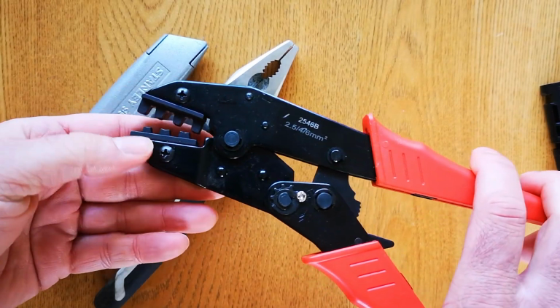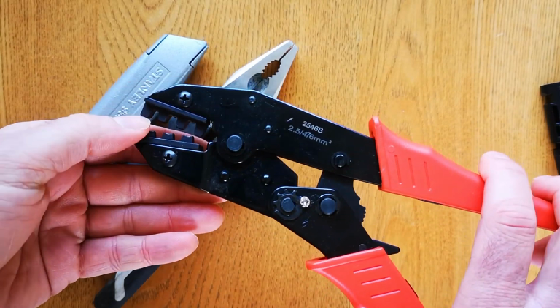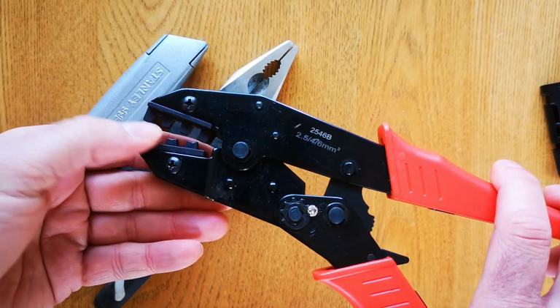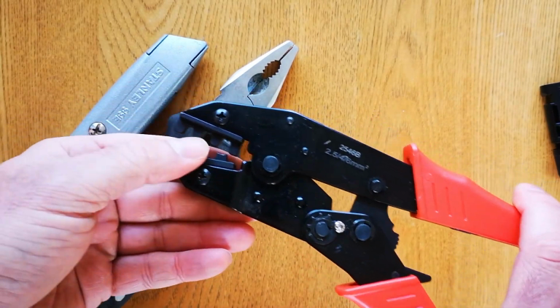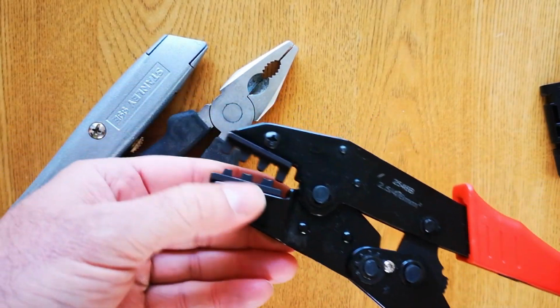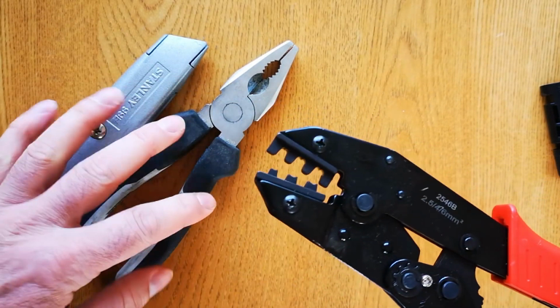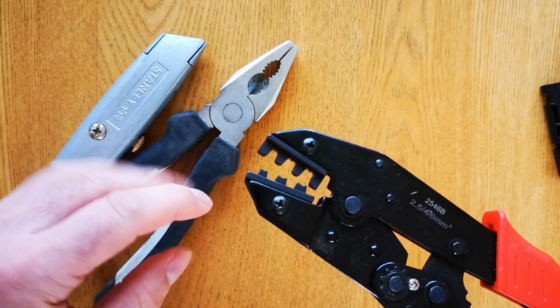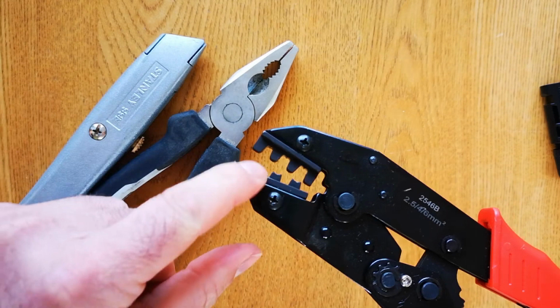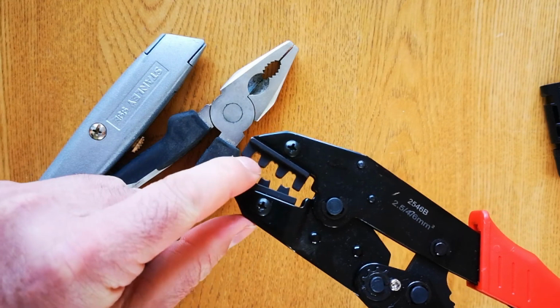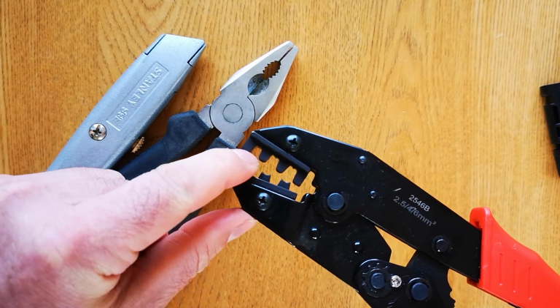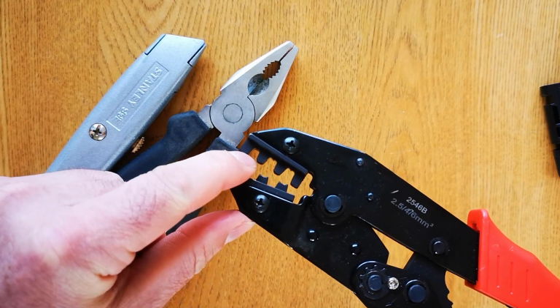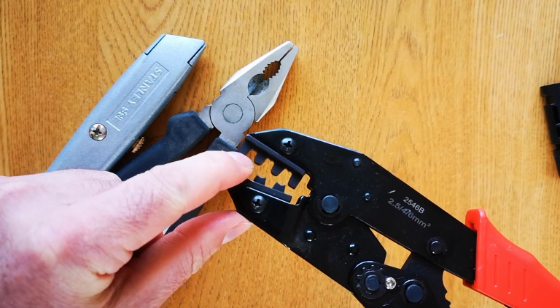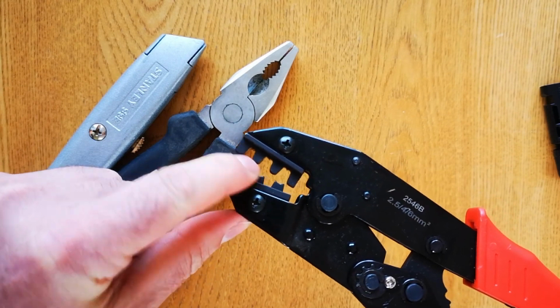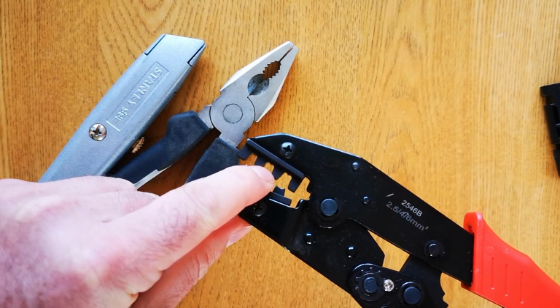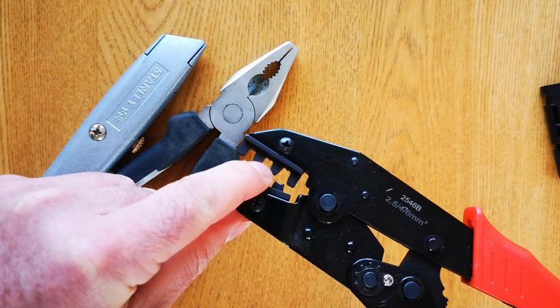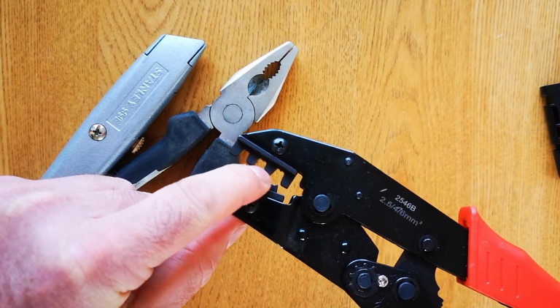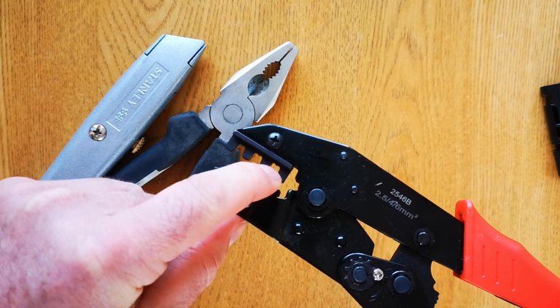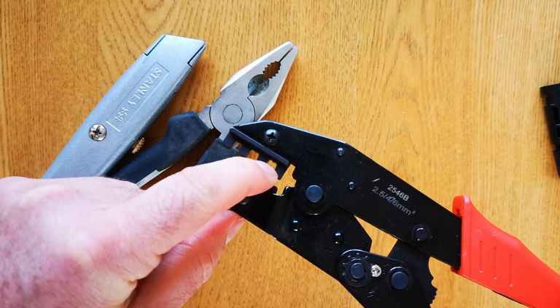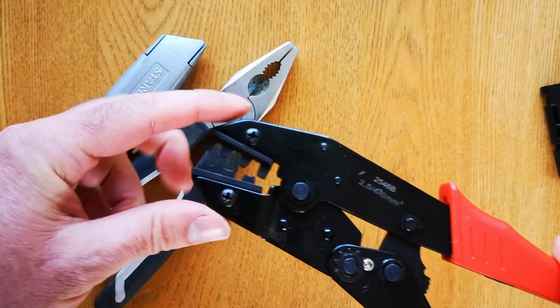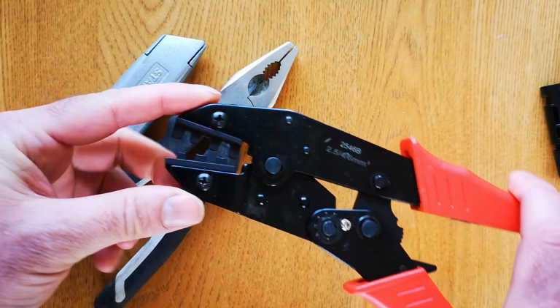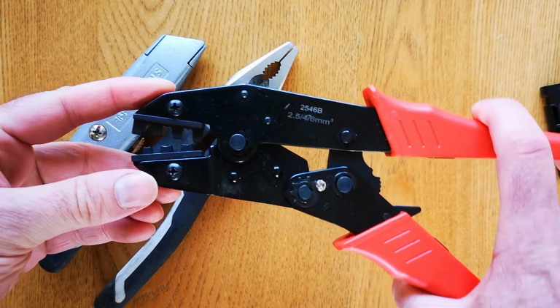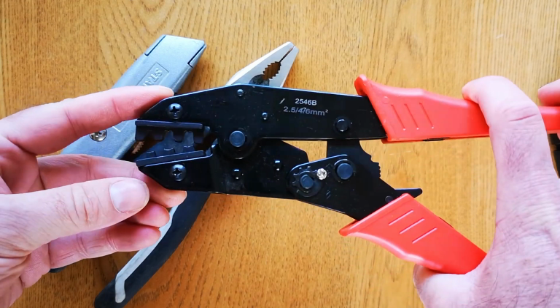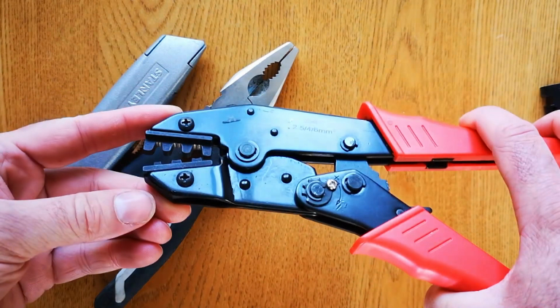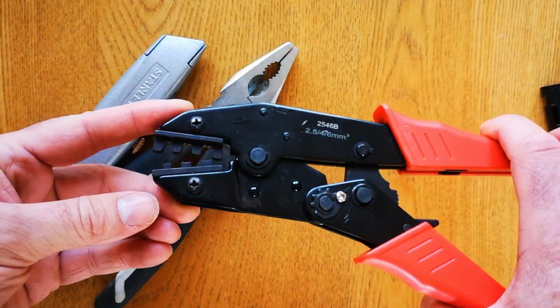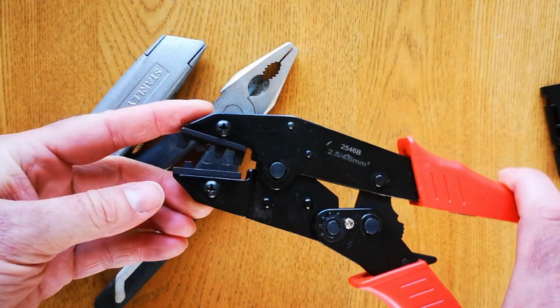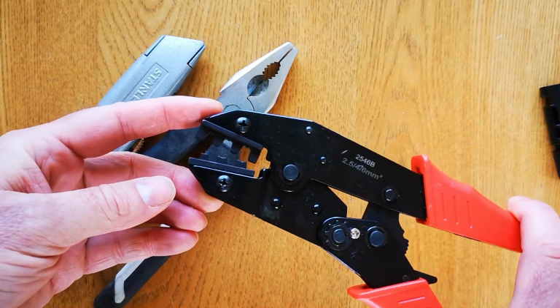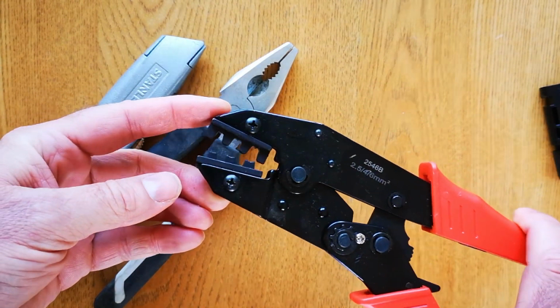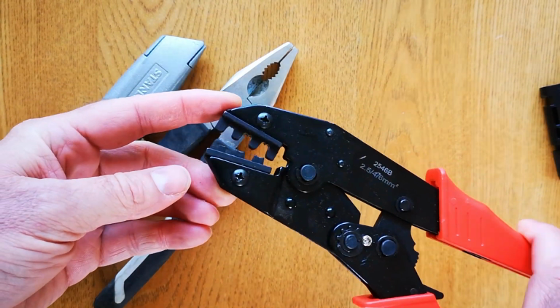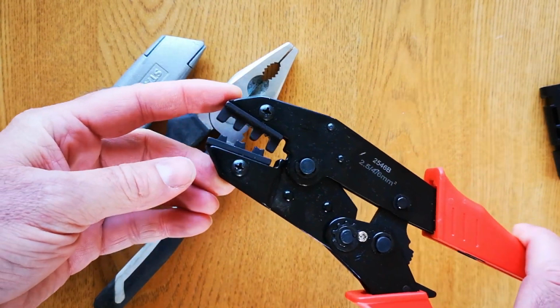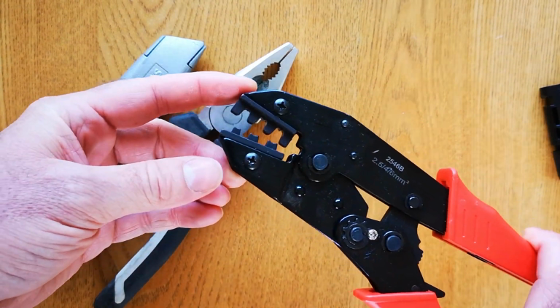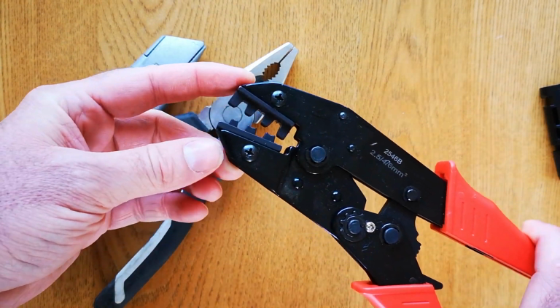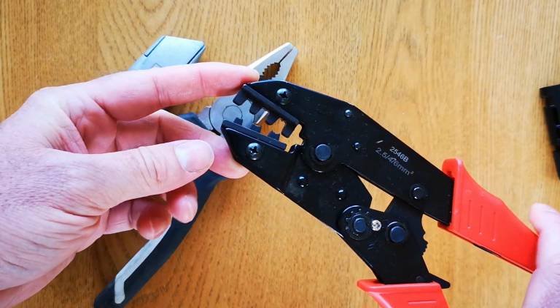This crimper does different sizes in the jaw. You can see it's got a 2.5mm crimper, a 4mm, and a 6mm. This was about £10 and it's well worth getting one so you can make a proper job of the connections.